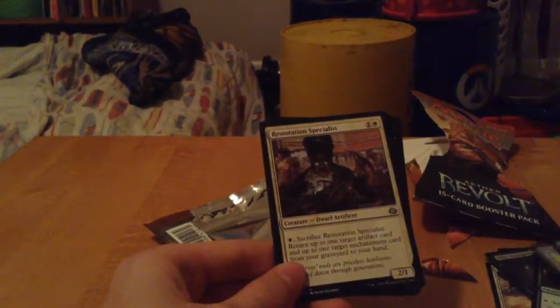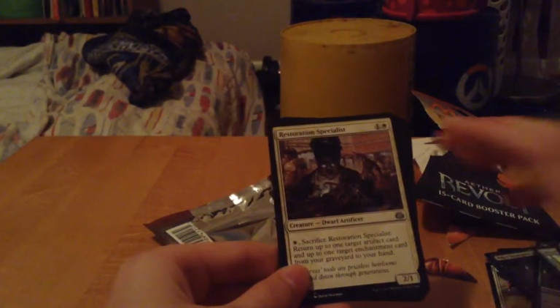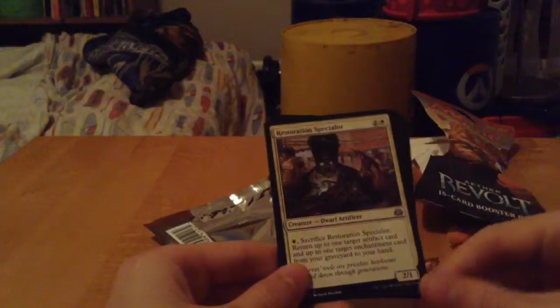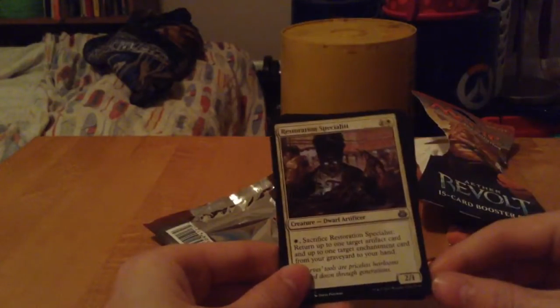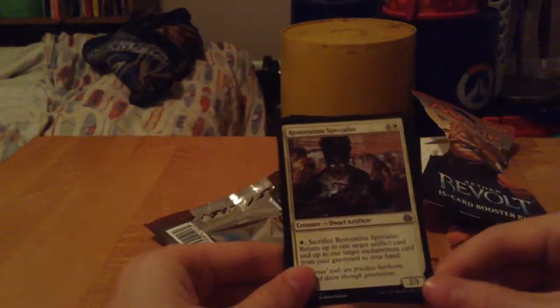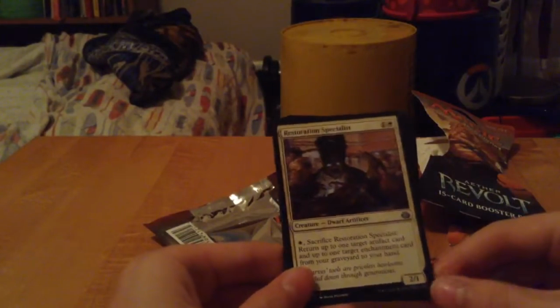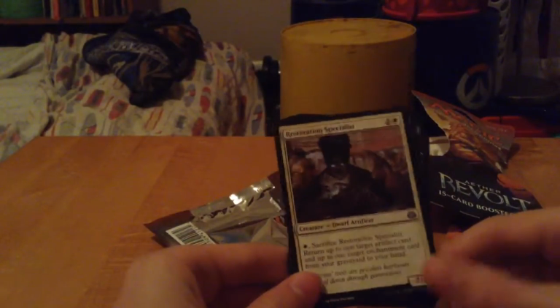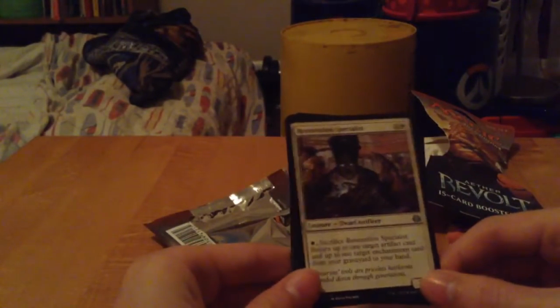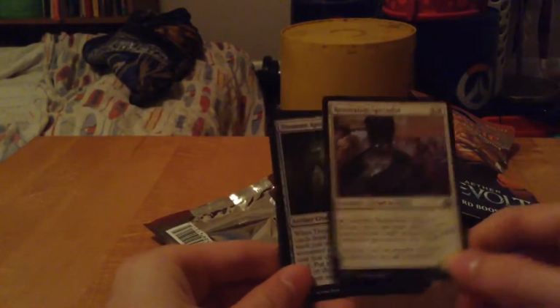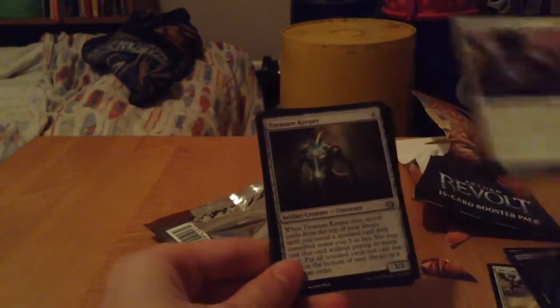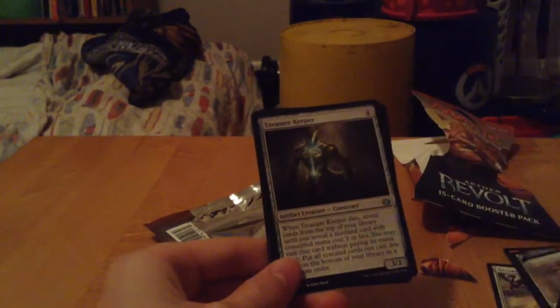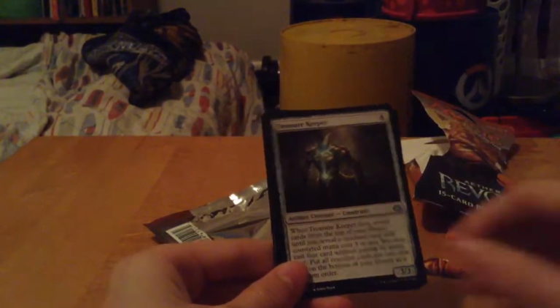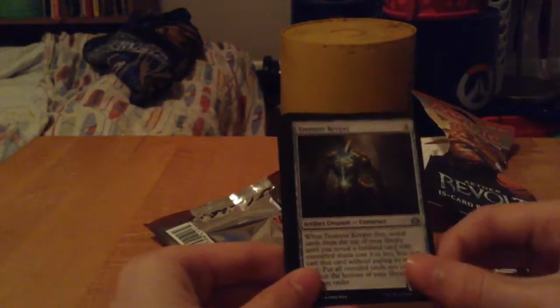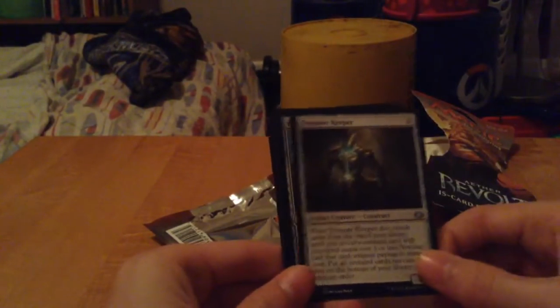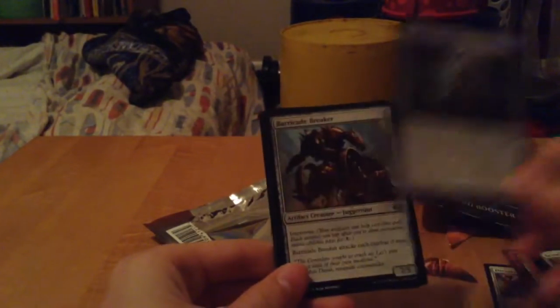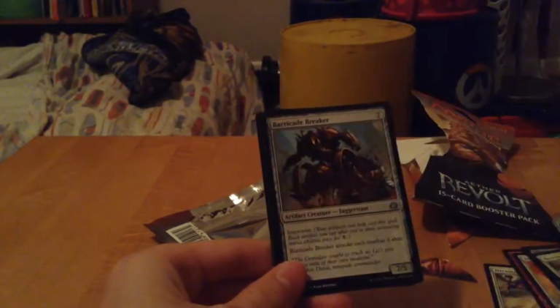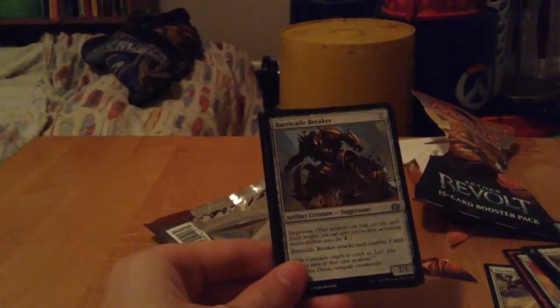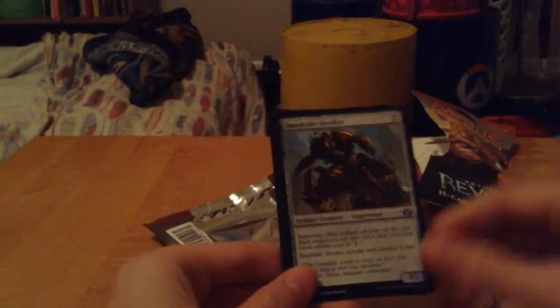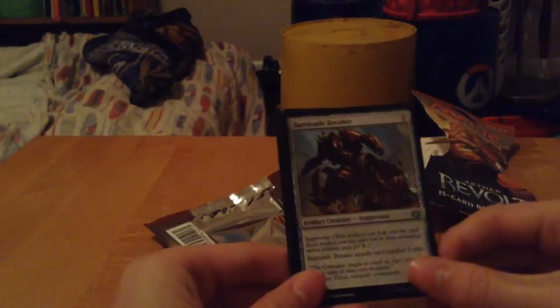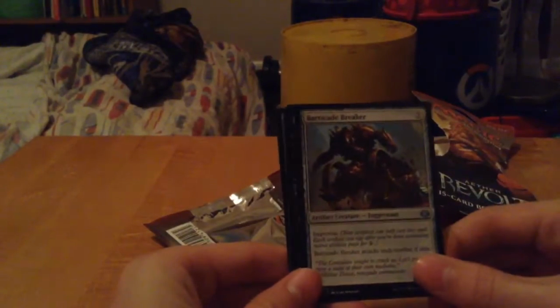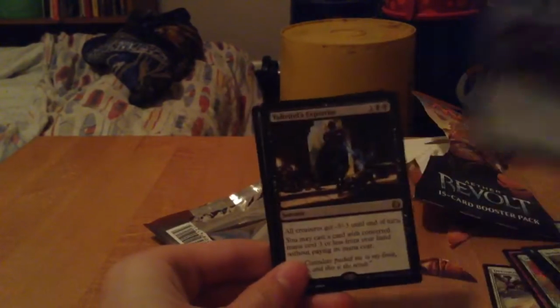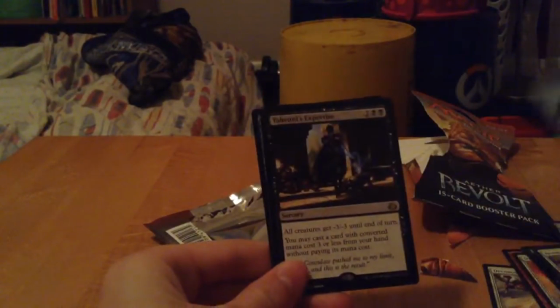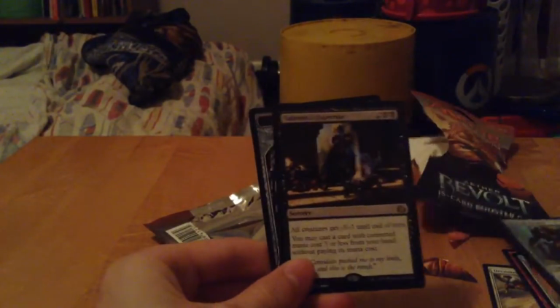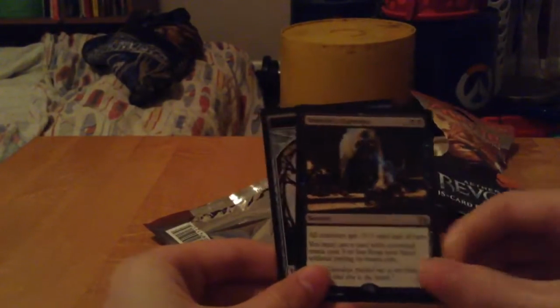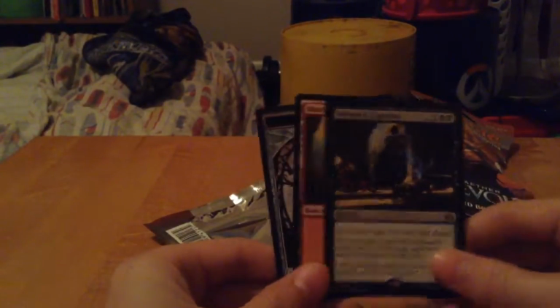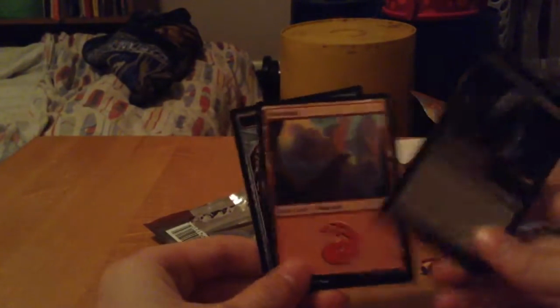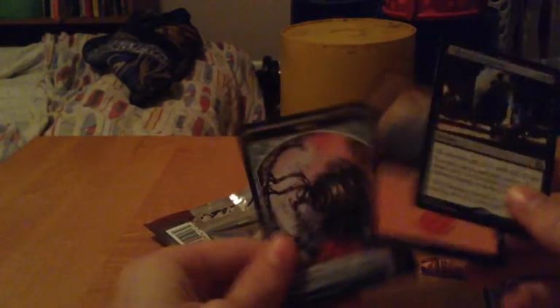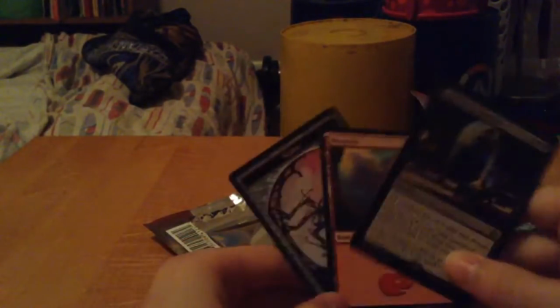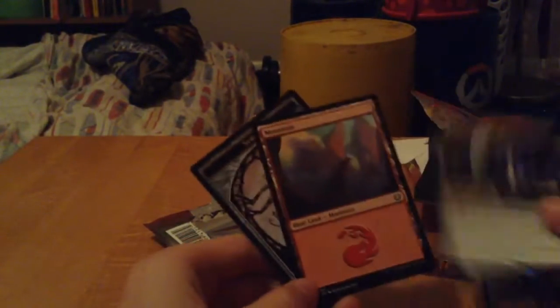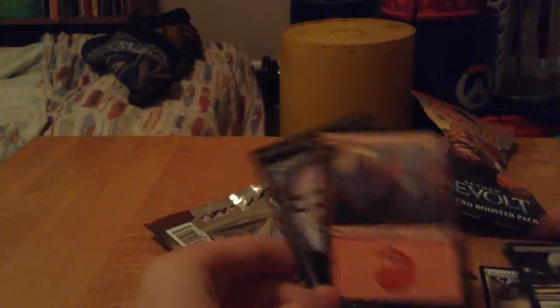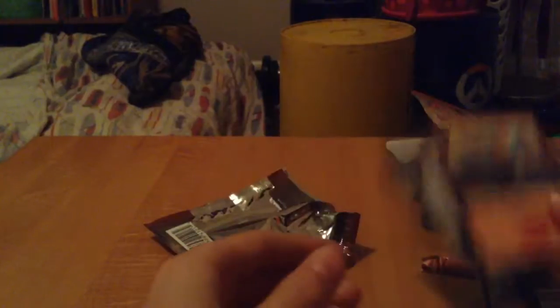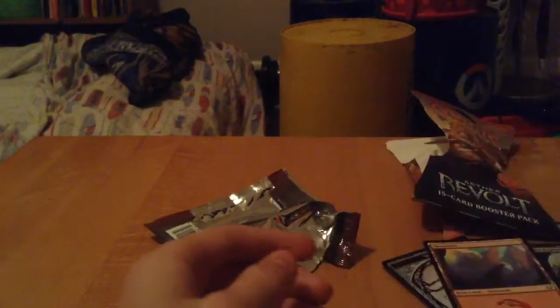Now onto the Uncommons: Restoration Specialist, Treasure Keeper, Barricade Breaker, and Yahenni's Expertise.